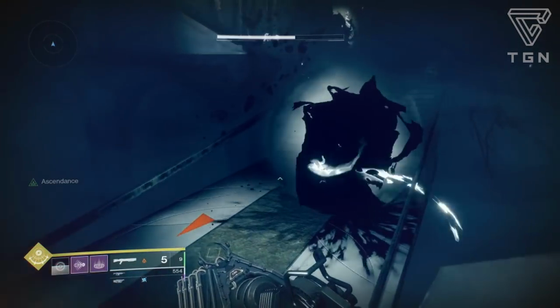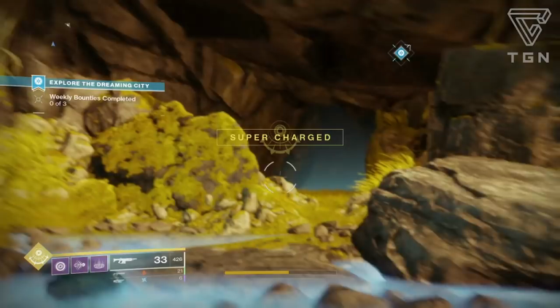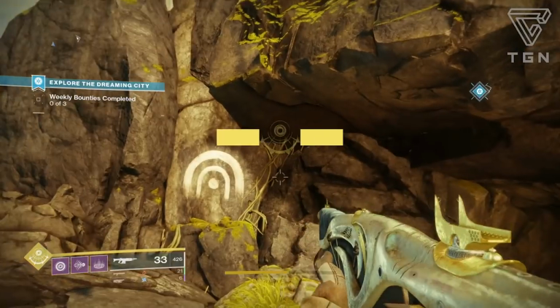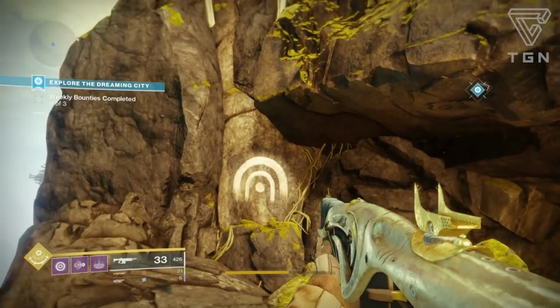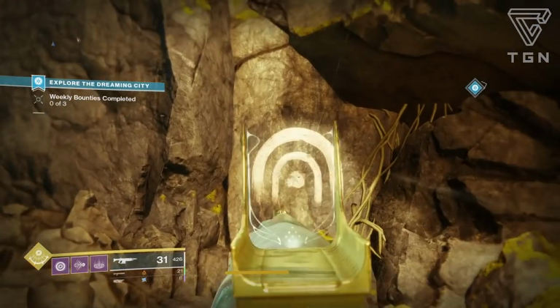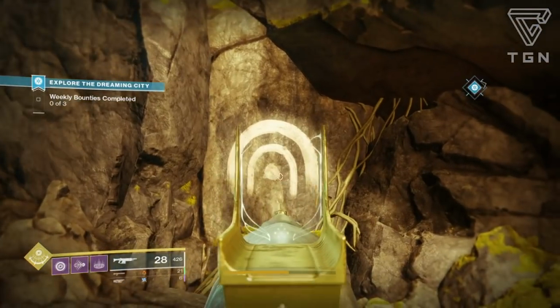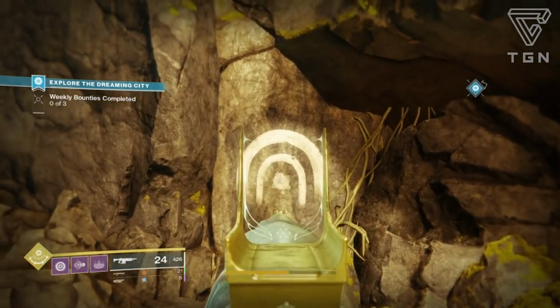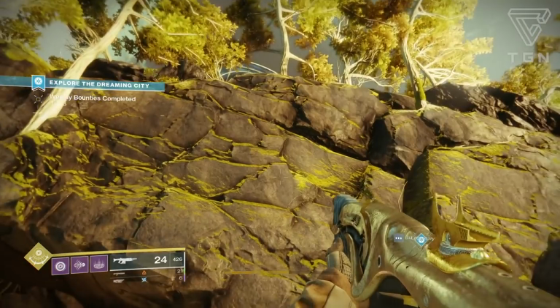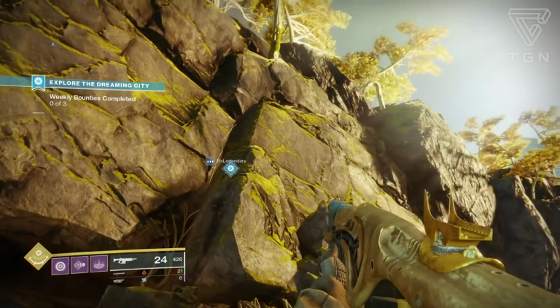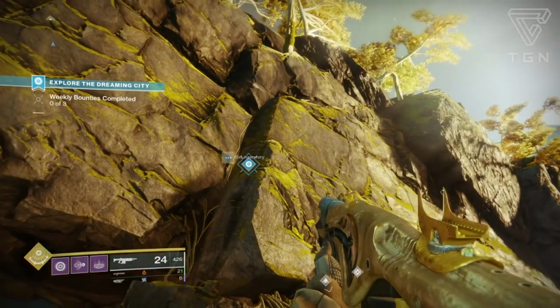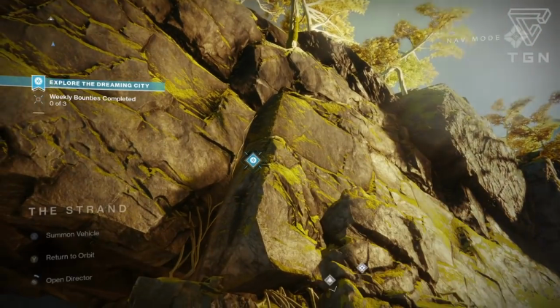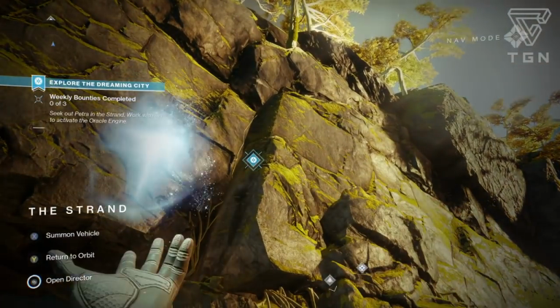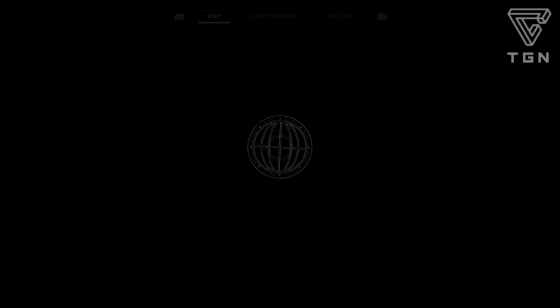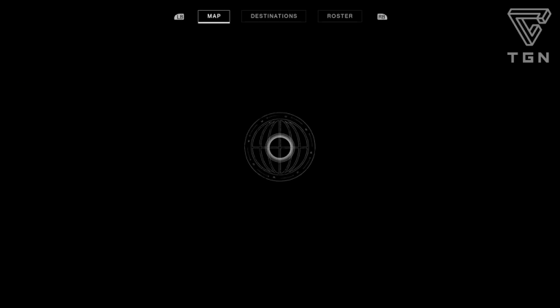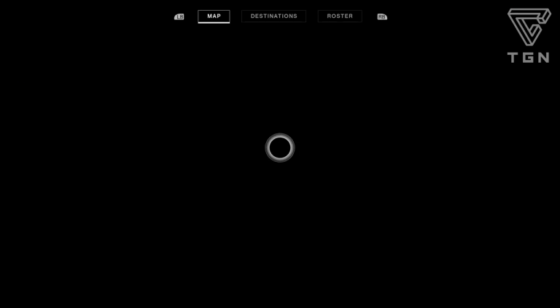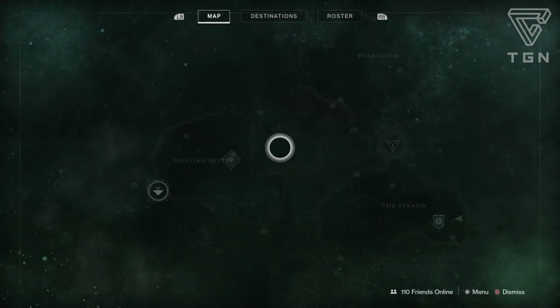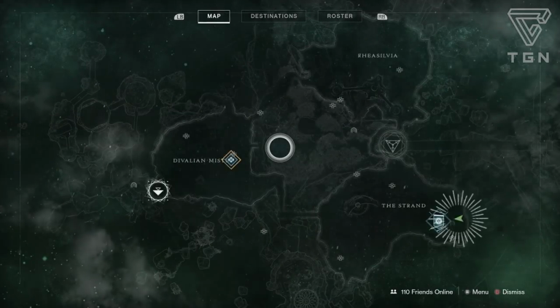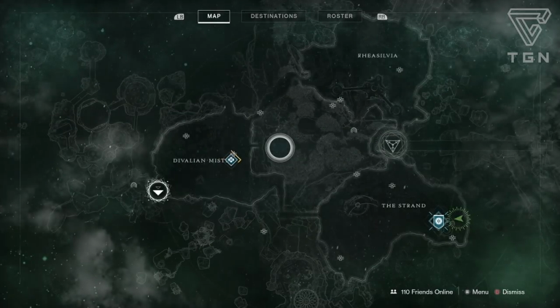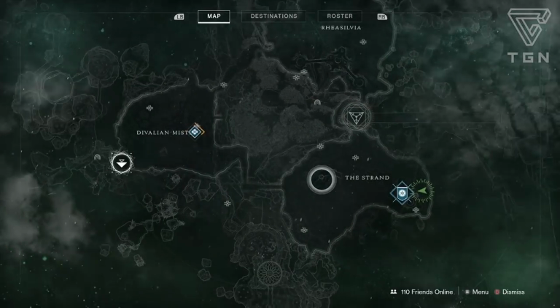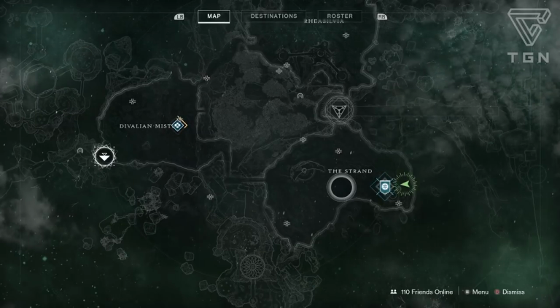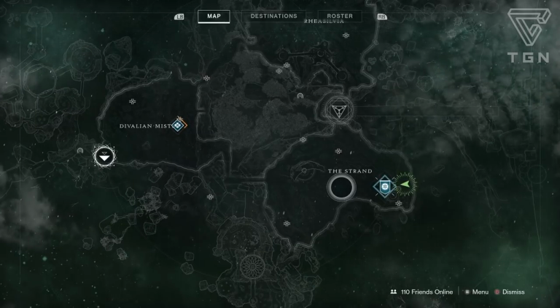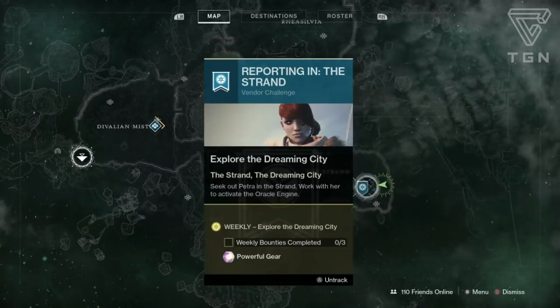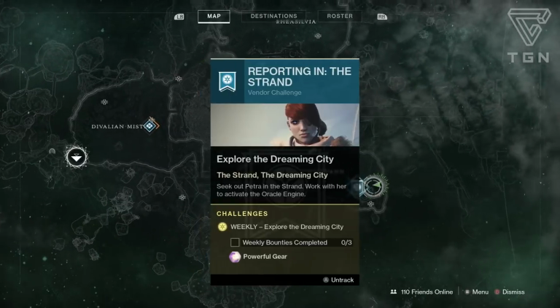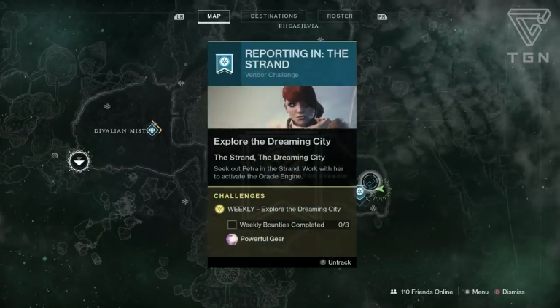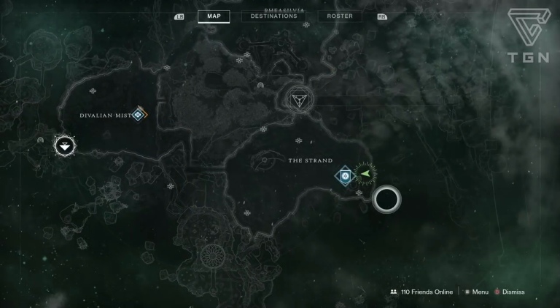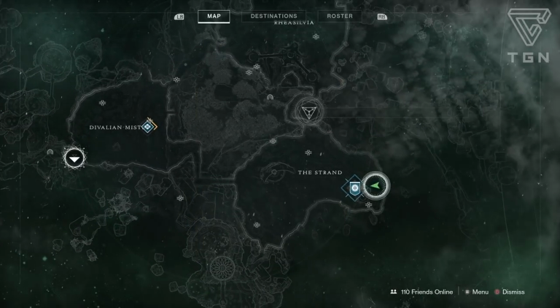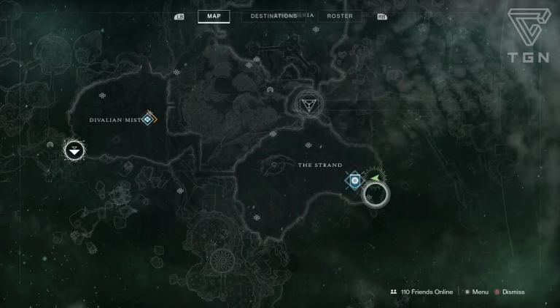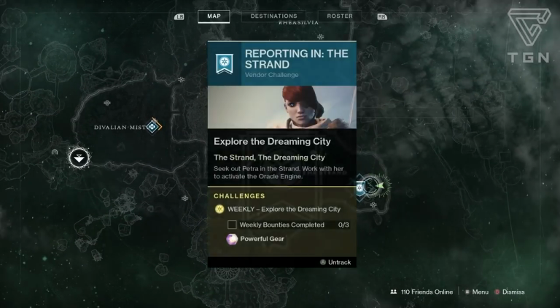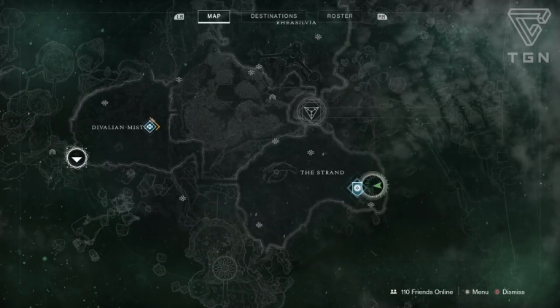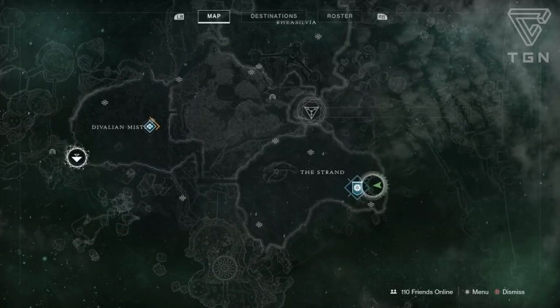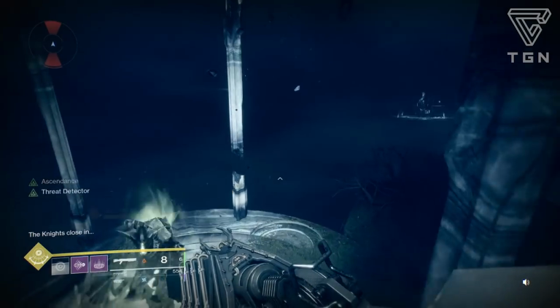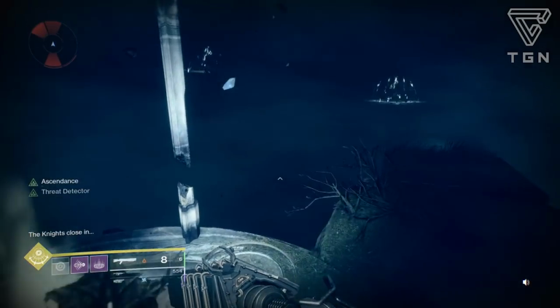This week the portal to the Ascendant Realm is inside the Lost Sector below Petrovenge in the Dreaming City. It is called Aphelion's Rest. Clear out the room in the Lost Sector first before you start anything — it's going to make this a lot easier and you're going to die a lot less.